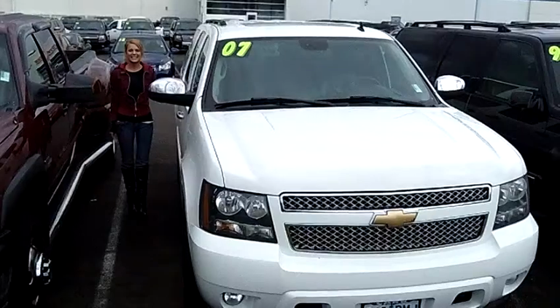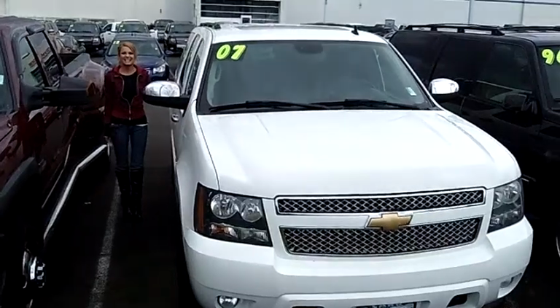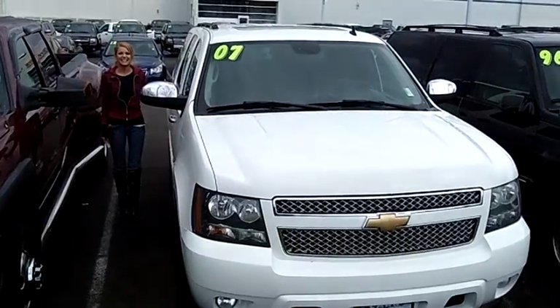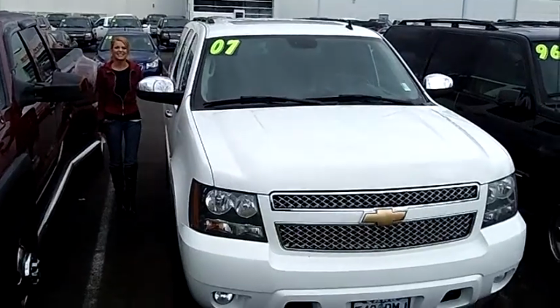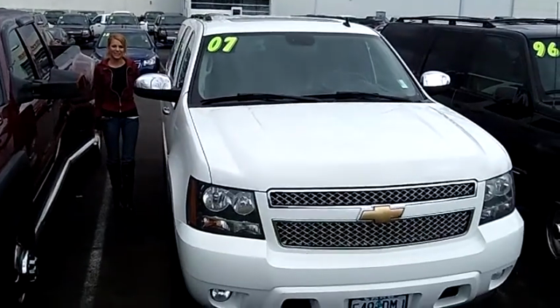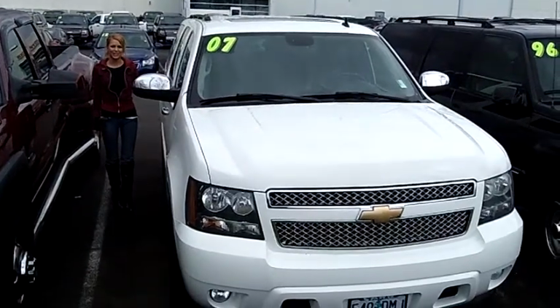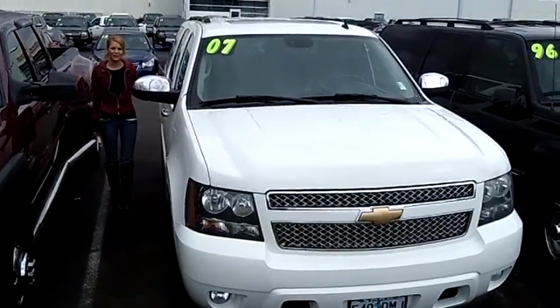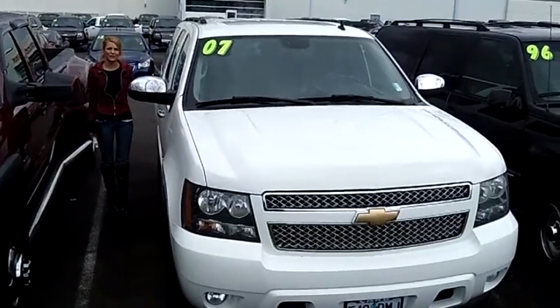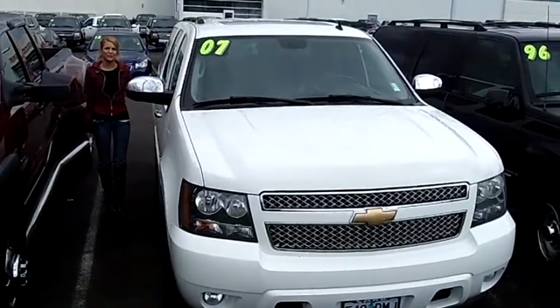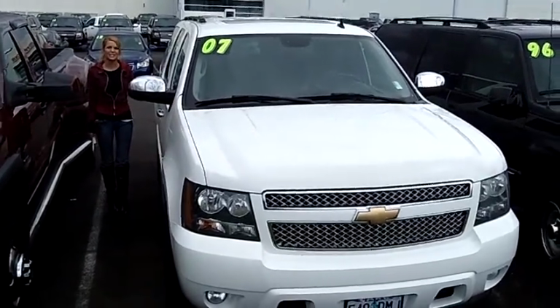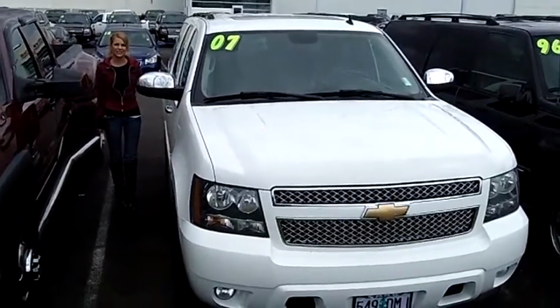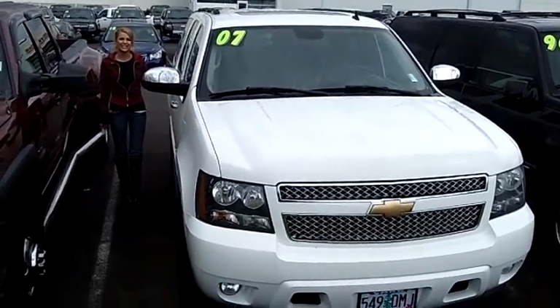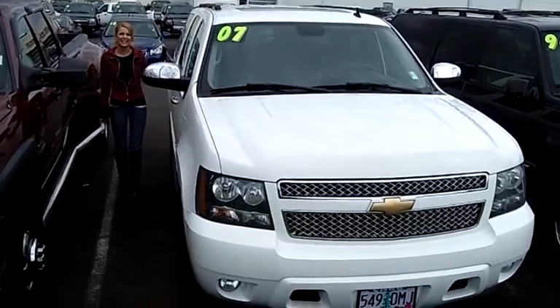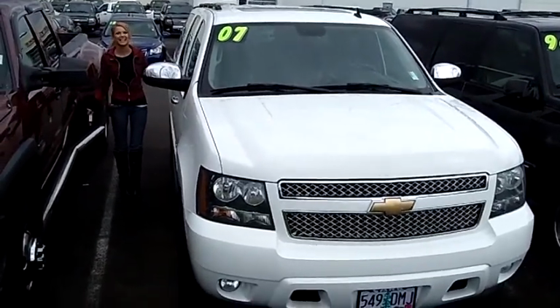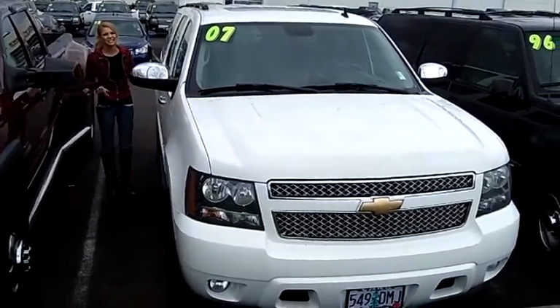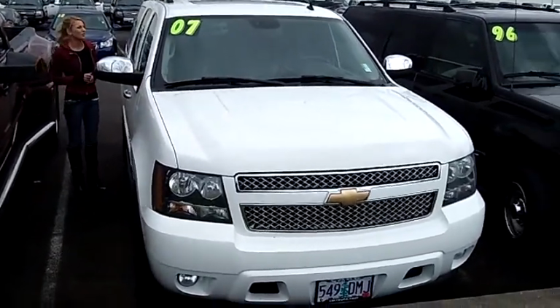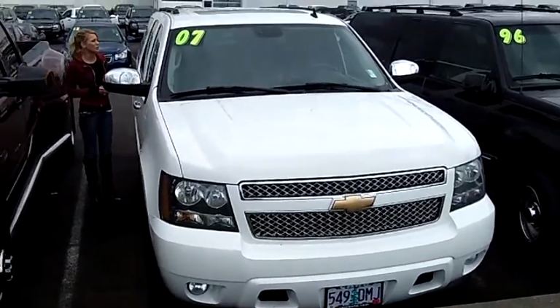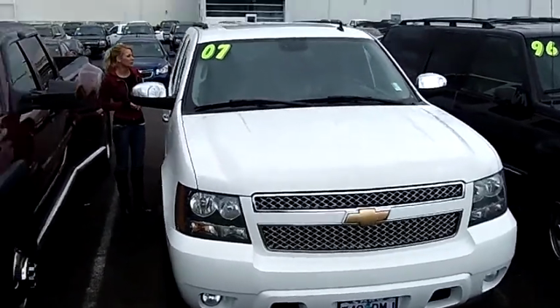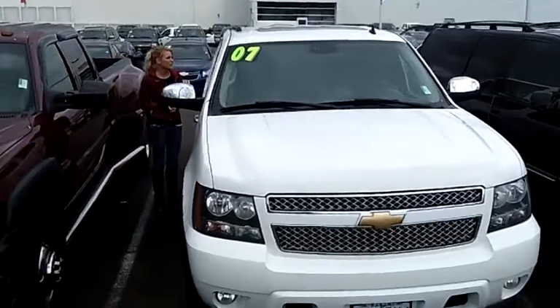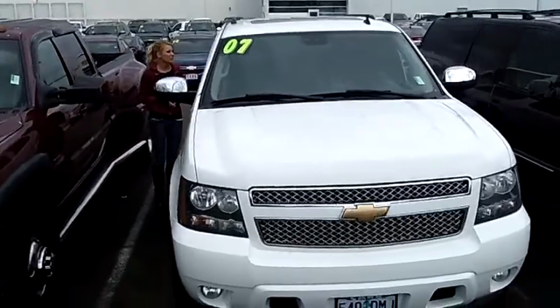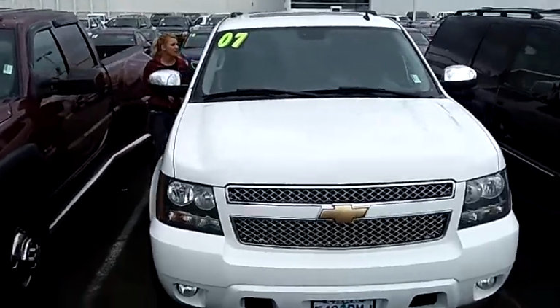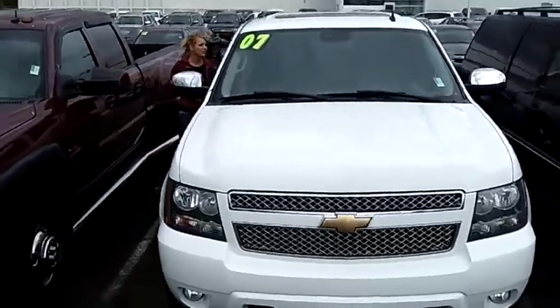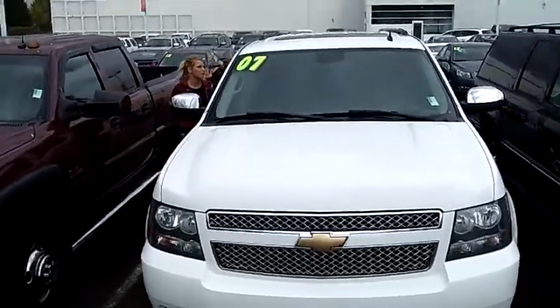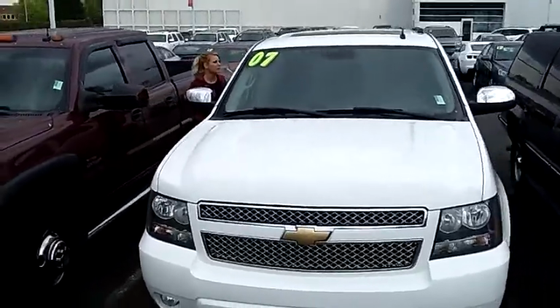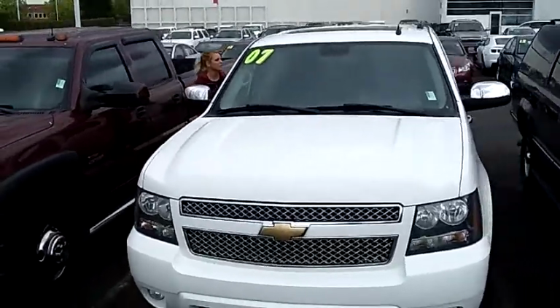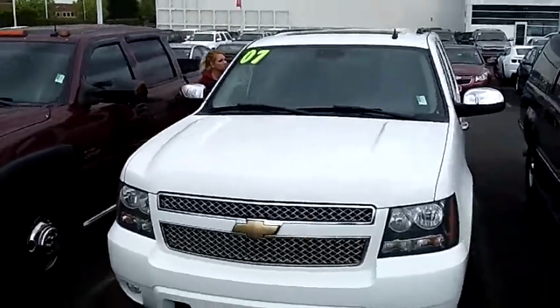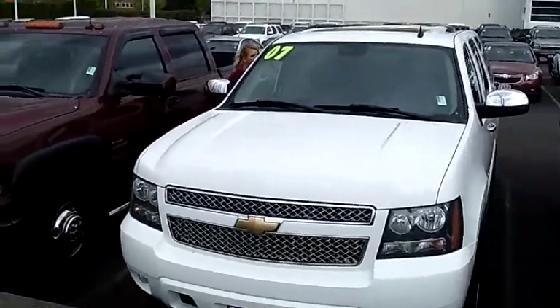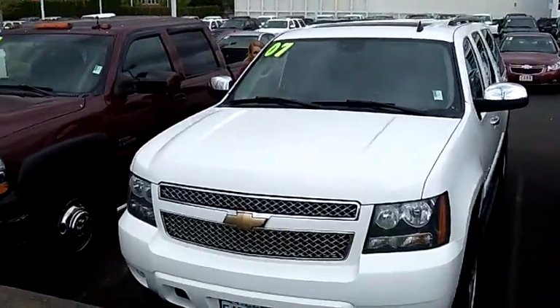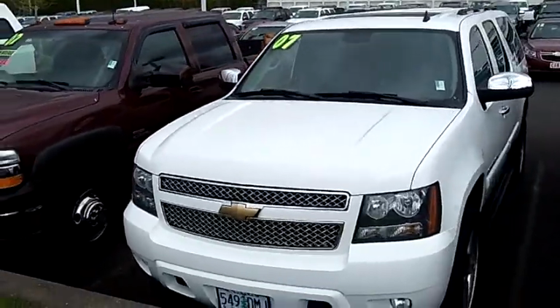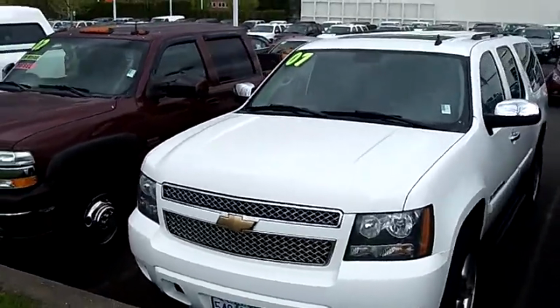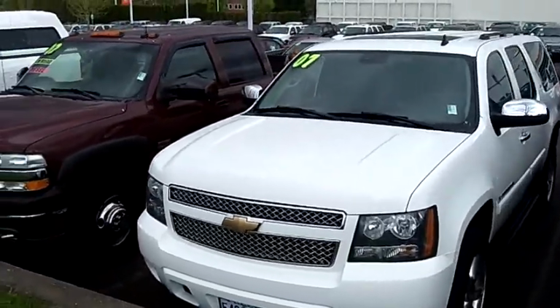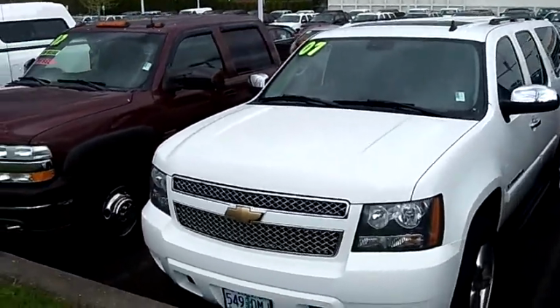Hi, this is Lacey. I'm here at Car Chevy World in Beaverton. Thanks for clicking on that link. This is your virtual tour of the 2007 Chevrolet Suburban 1500 LTZ Sport Utility.